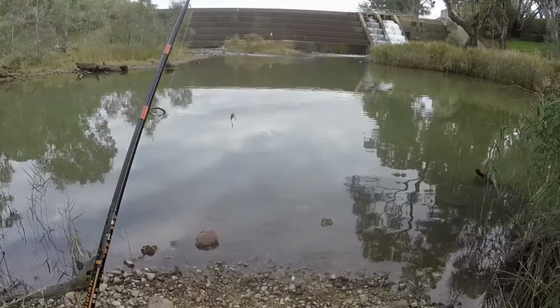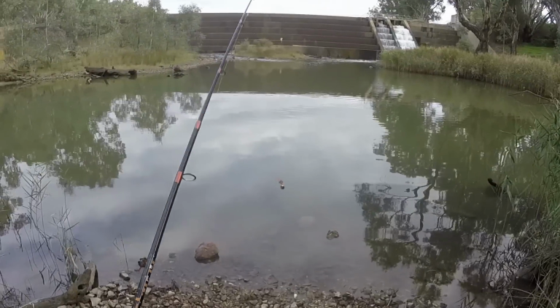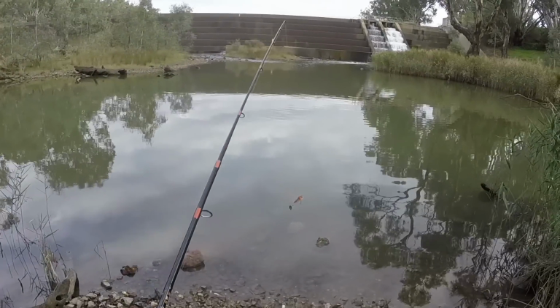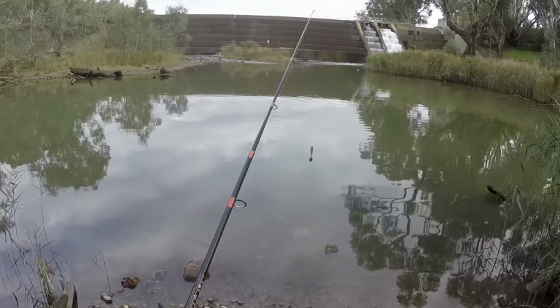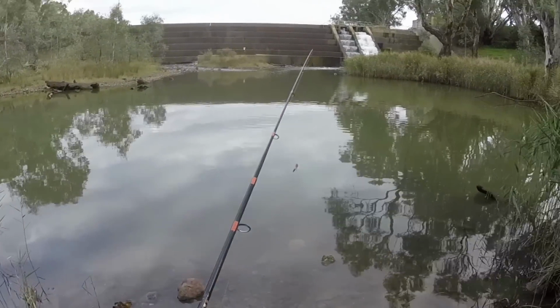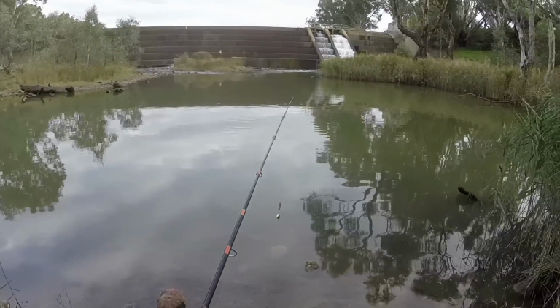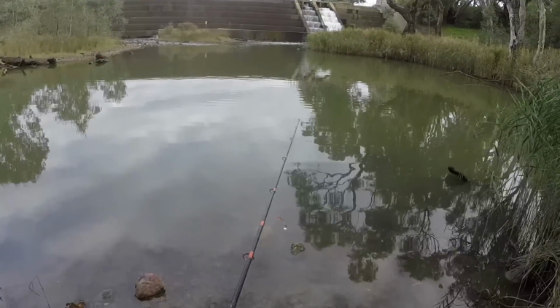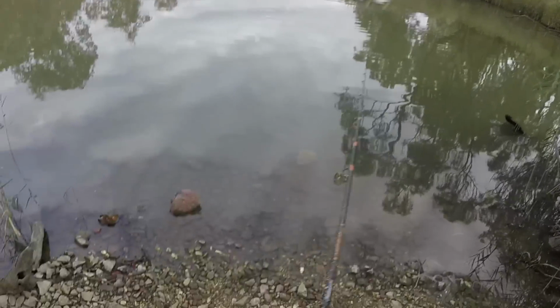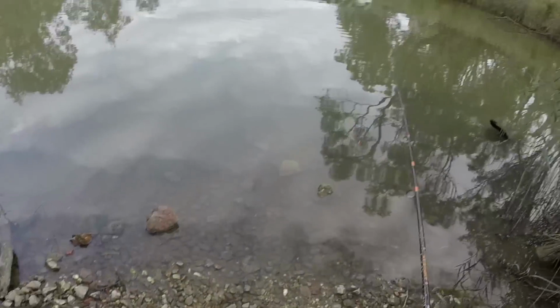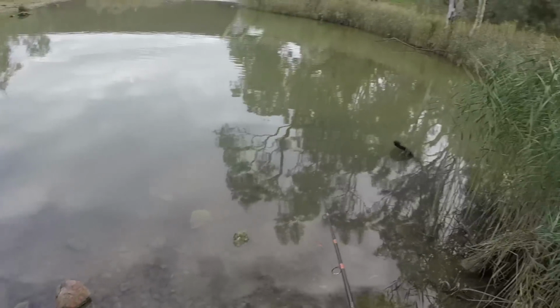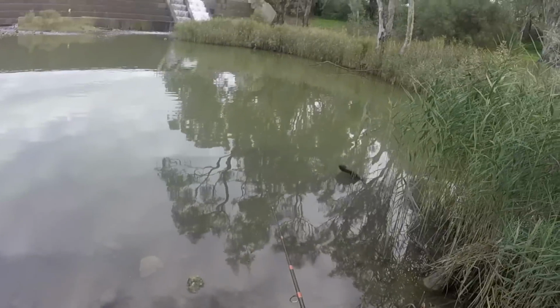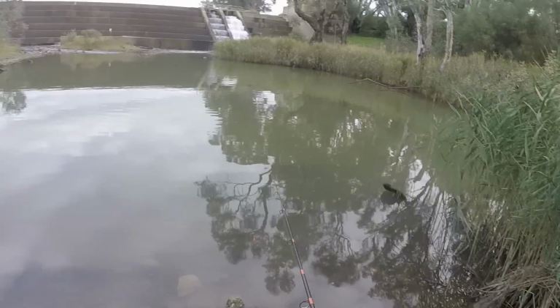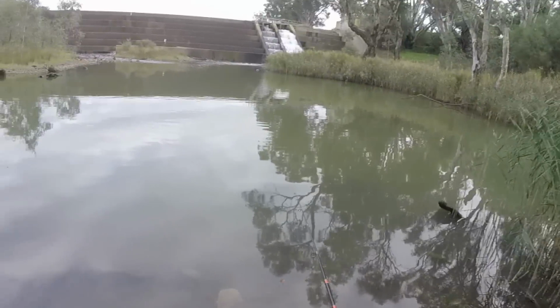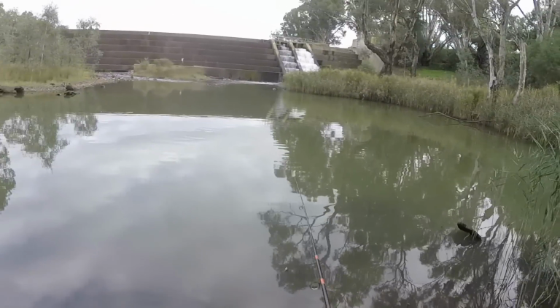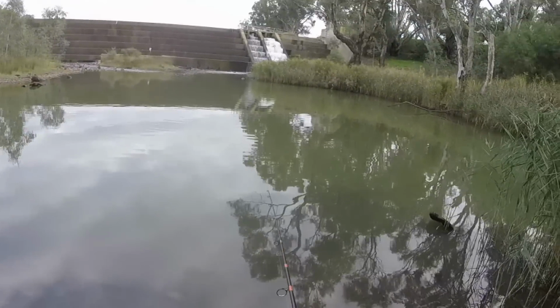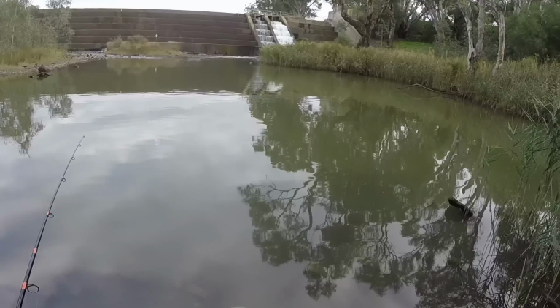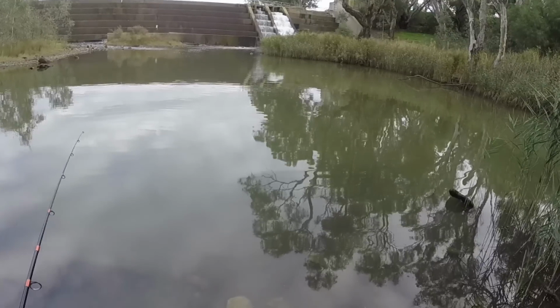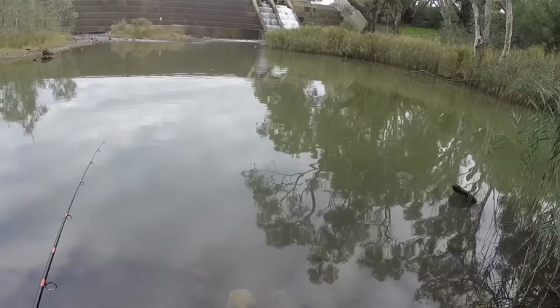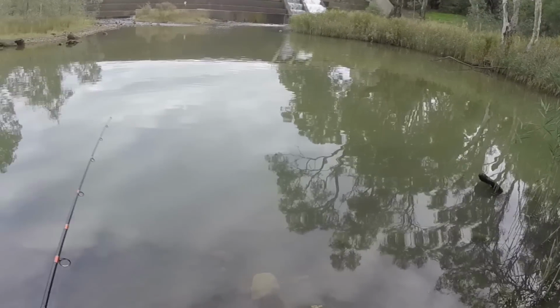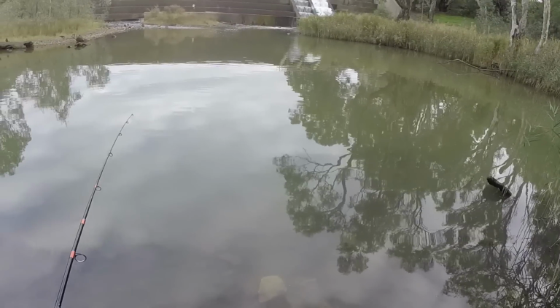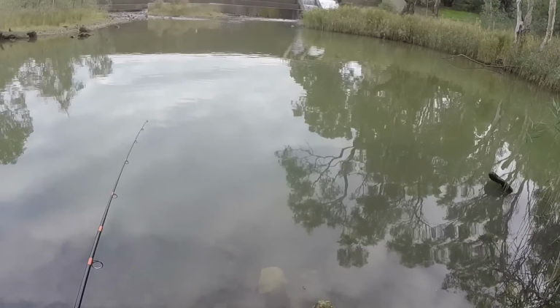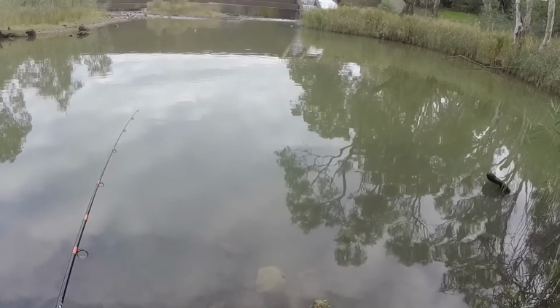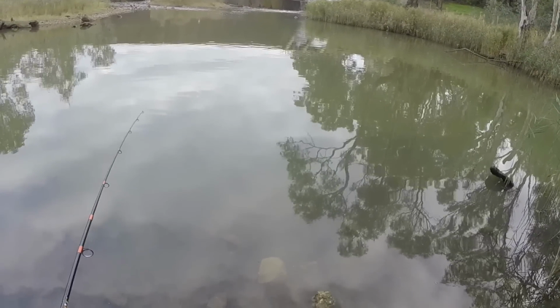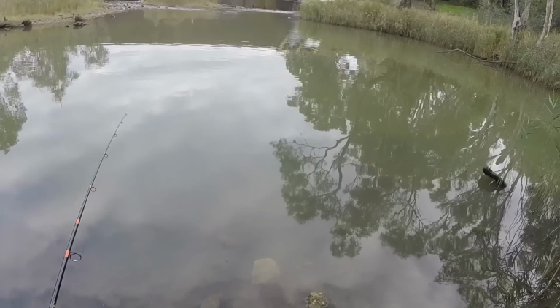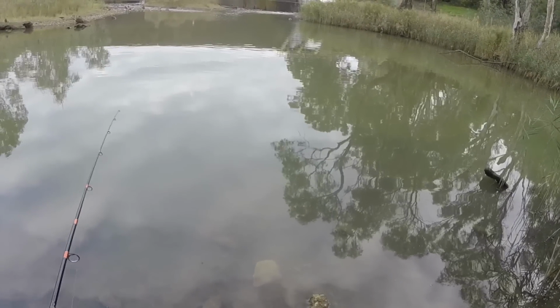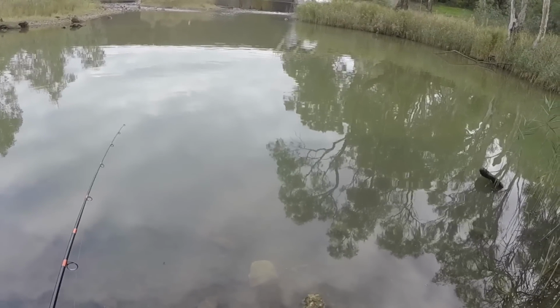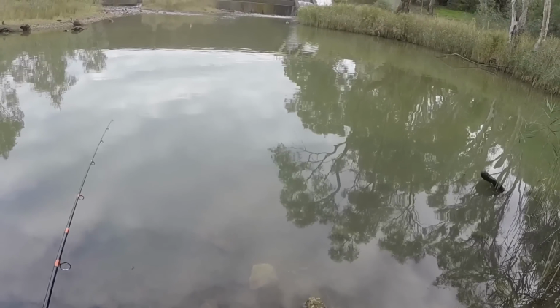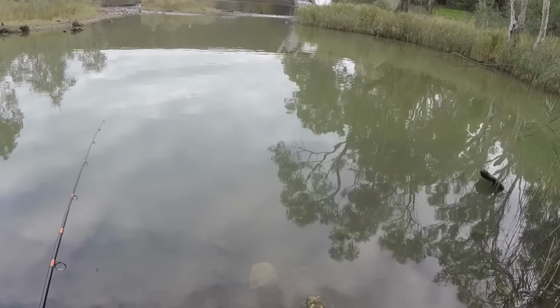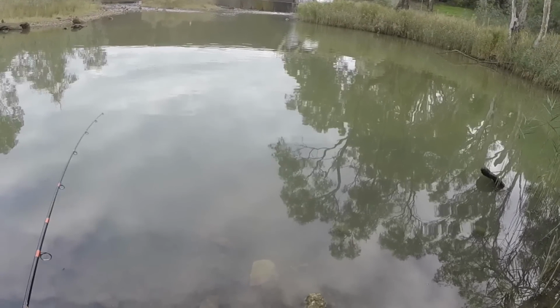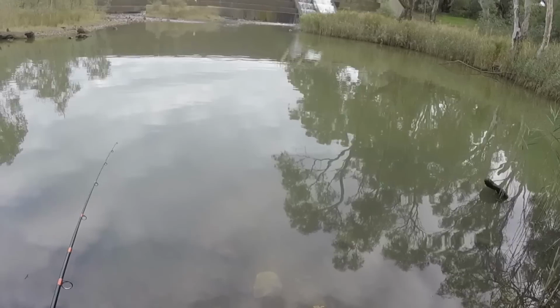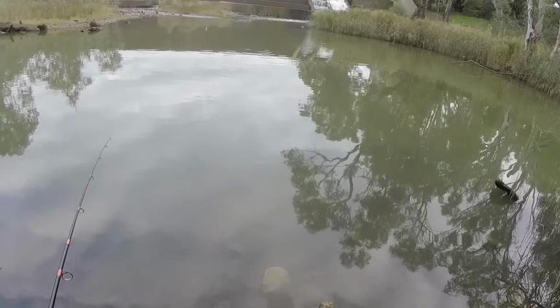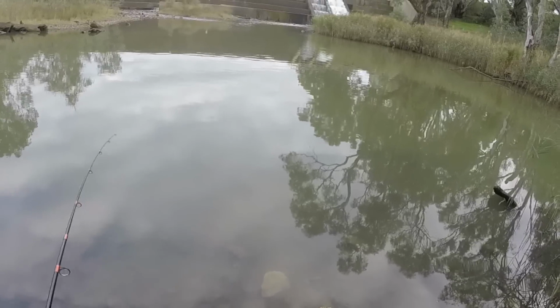Normally I wade out when I fish here, but today it's very cold and I will not be entering the water.